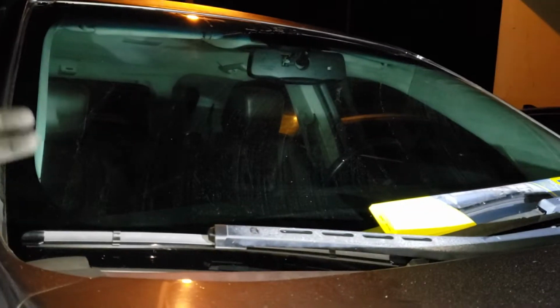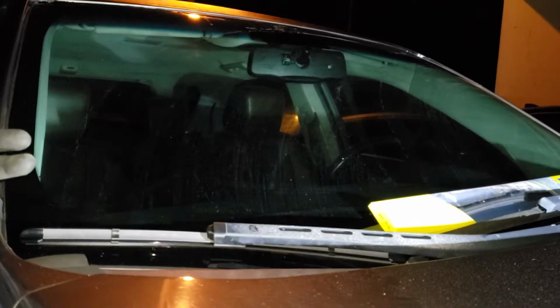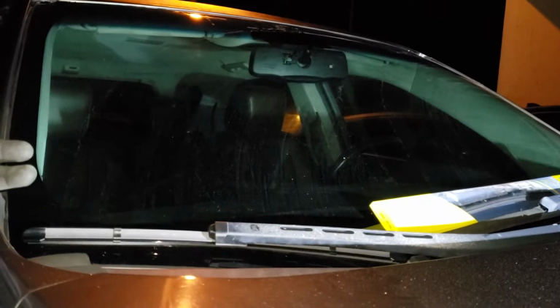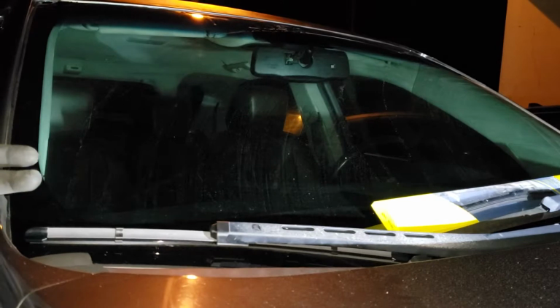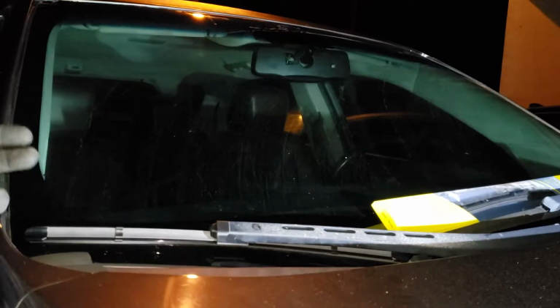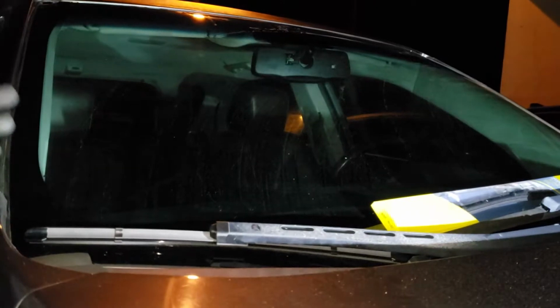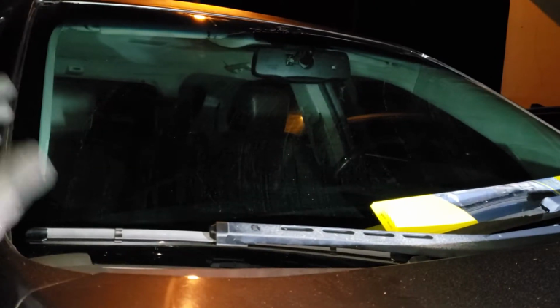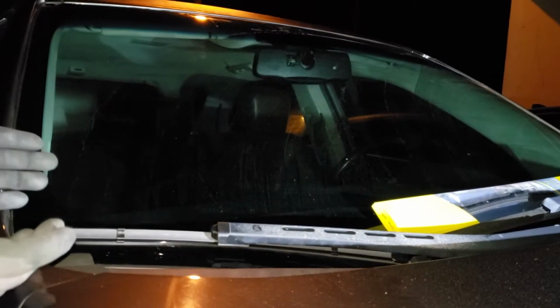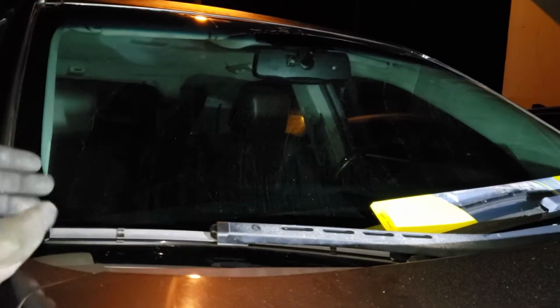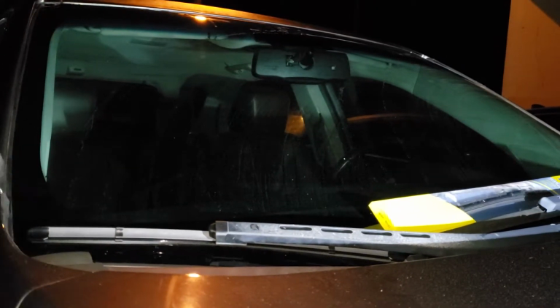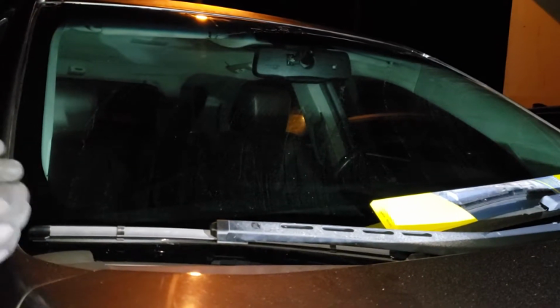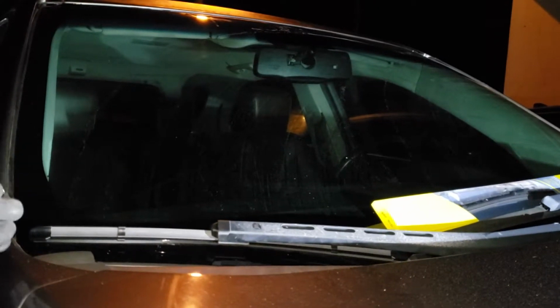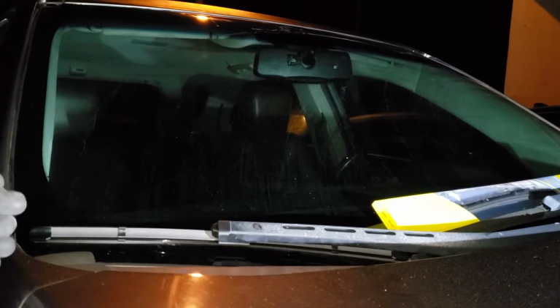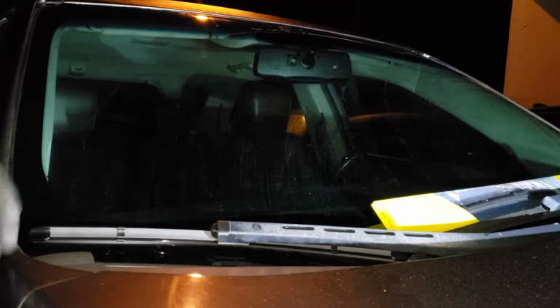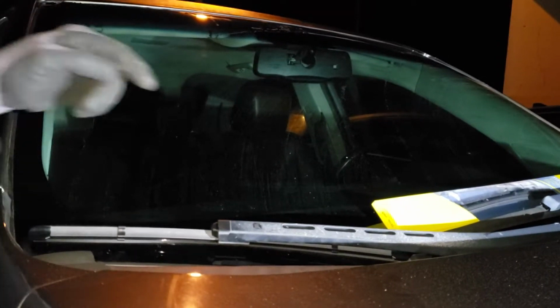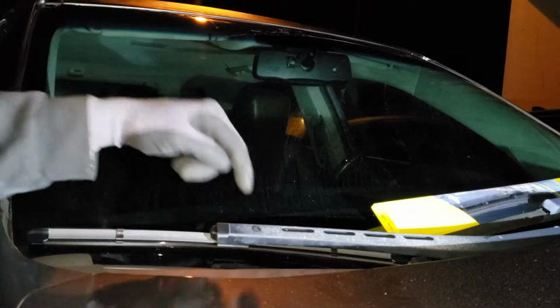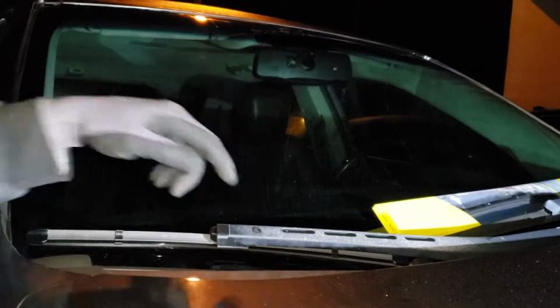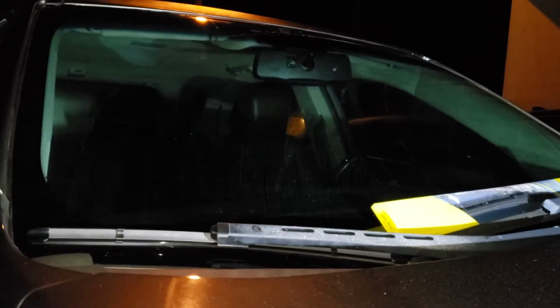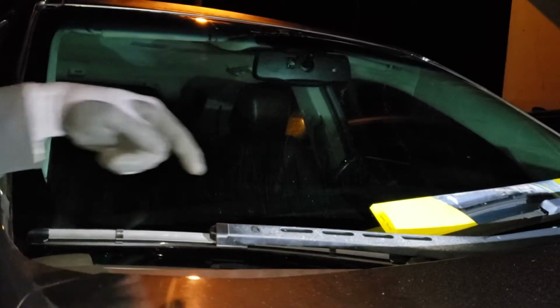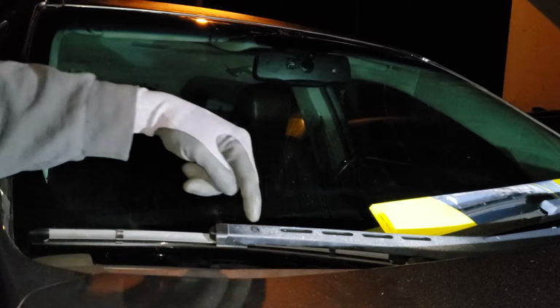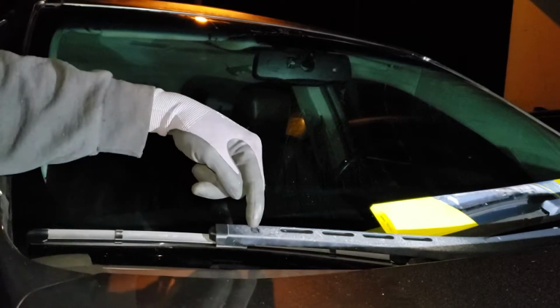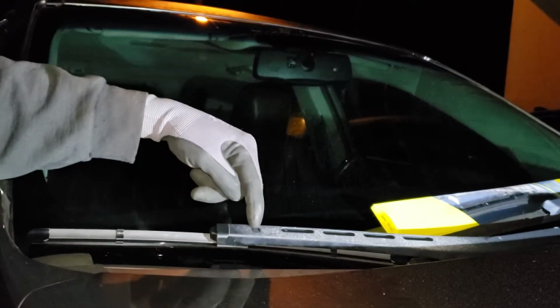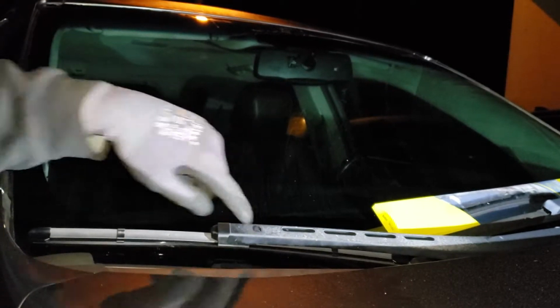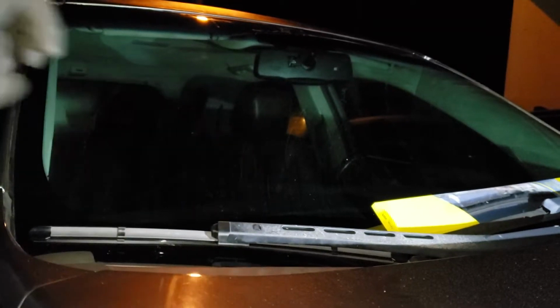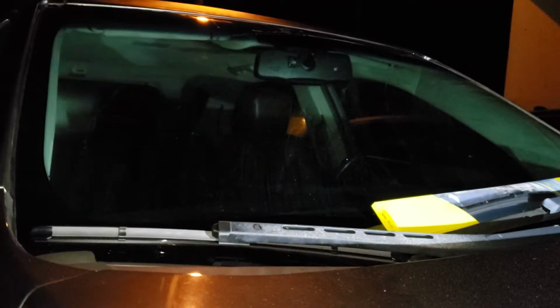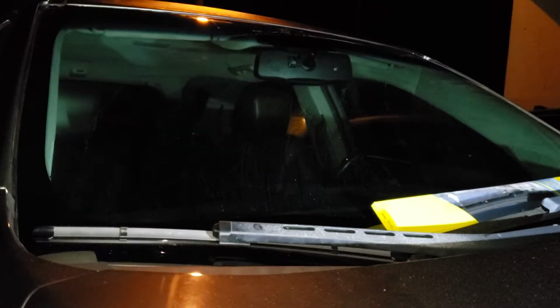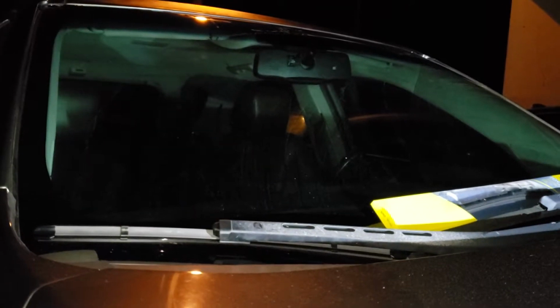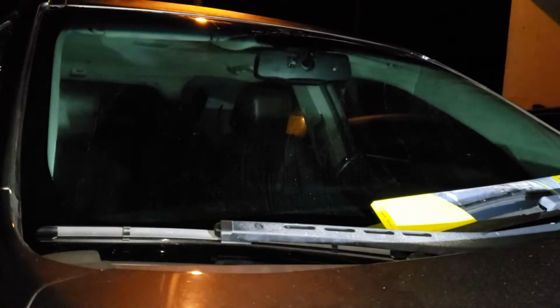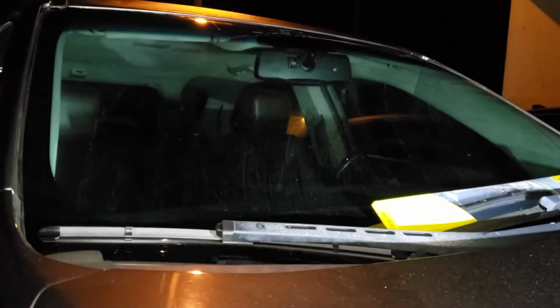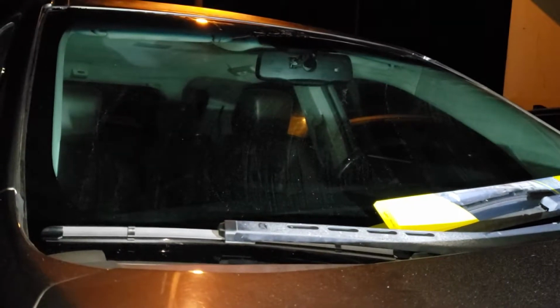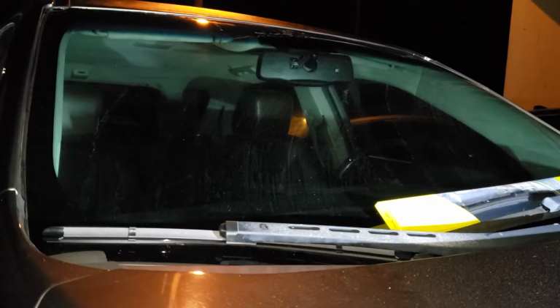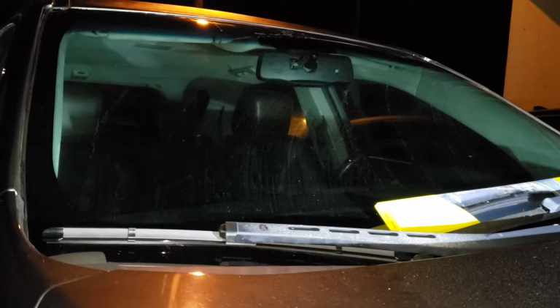That's changing windshield wipers on your Chevy Equinox — it can't get any easier than that. It's literally called a push tab, and that's the little tab right there. Let's get the driver's side done real quick and it'll be done.